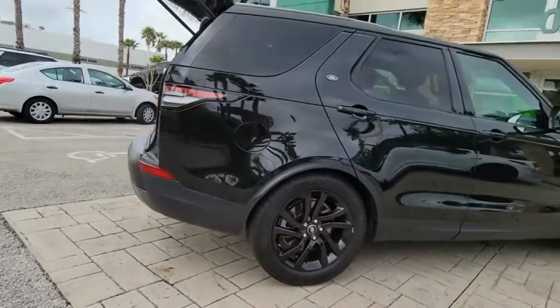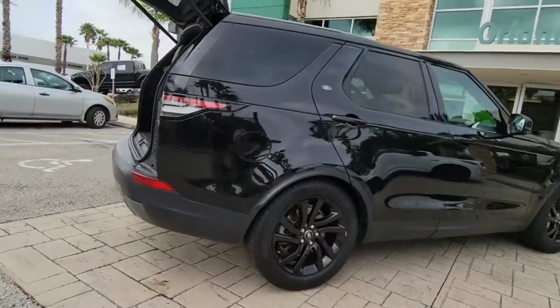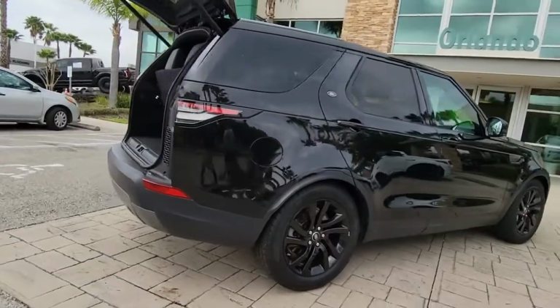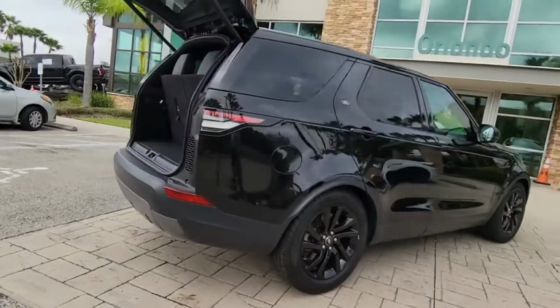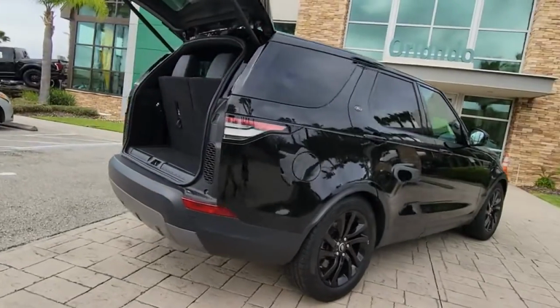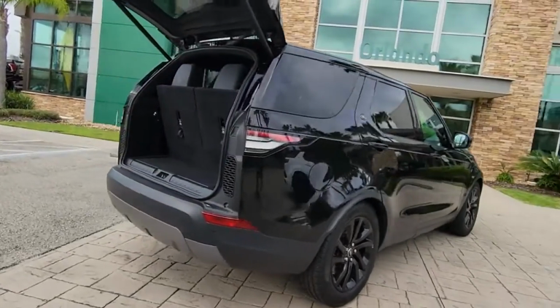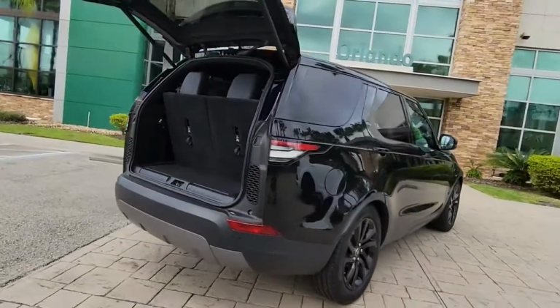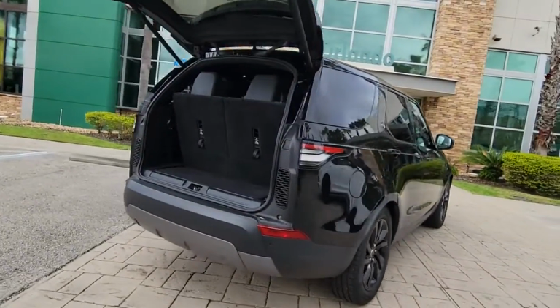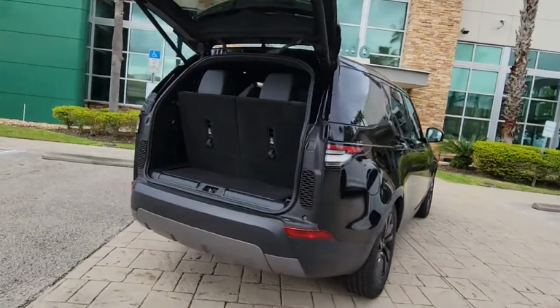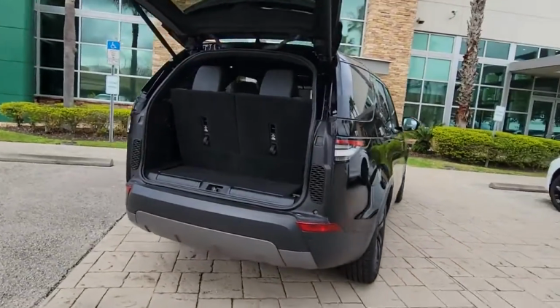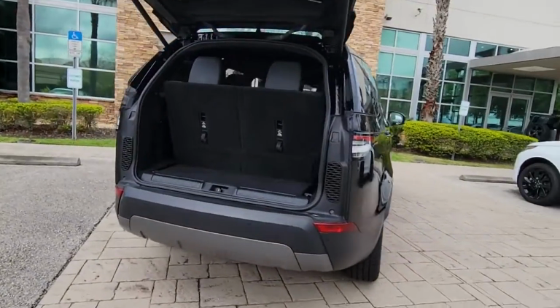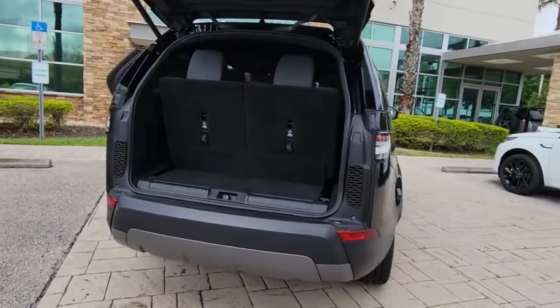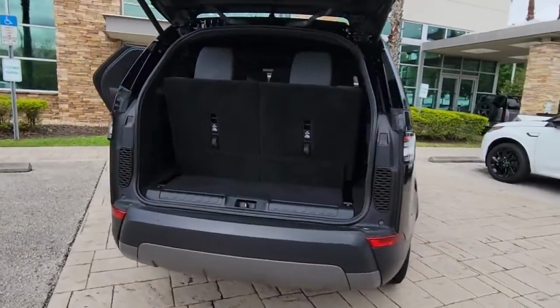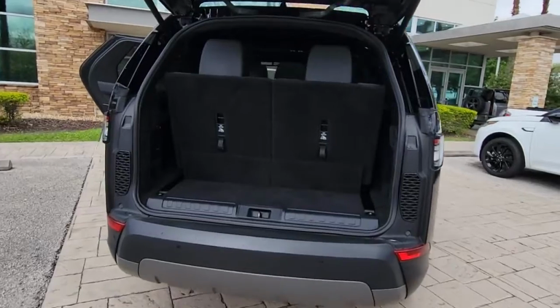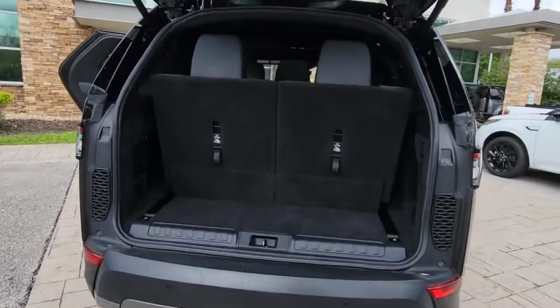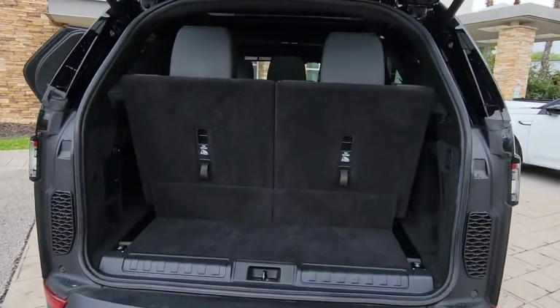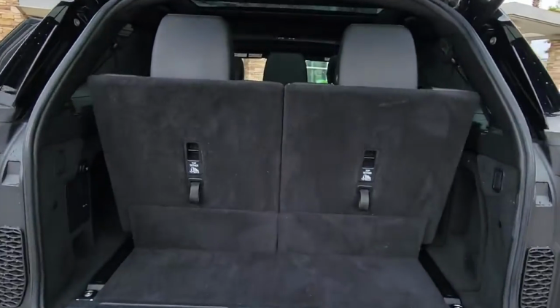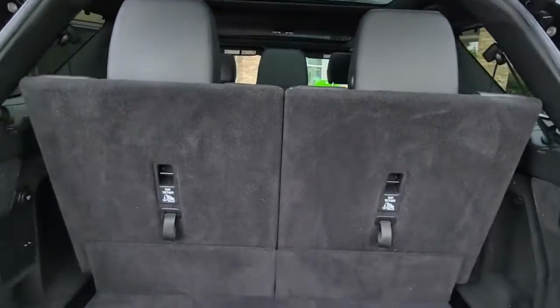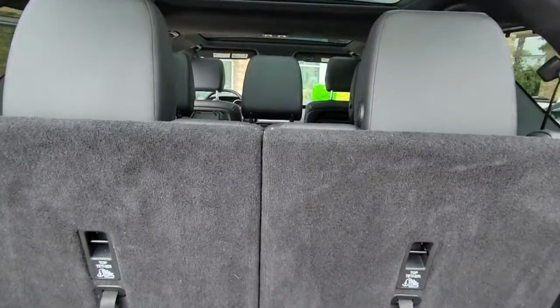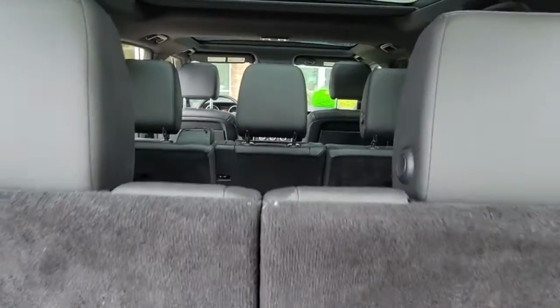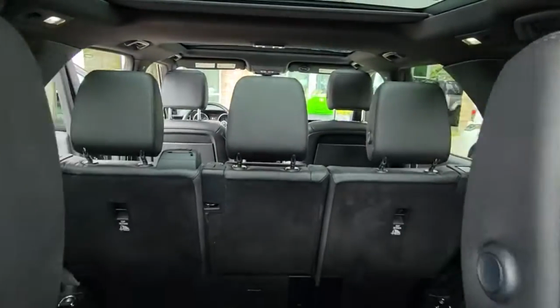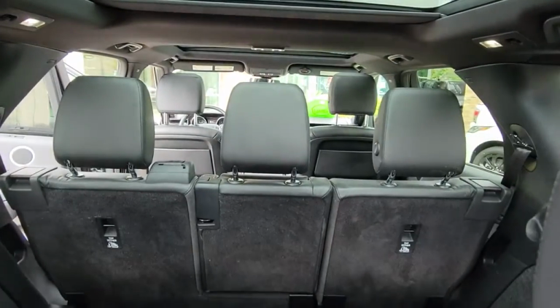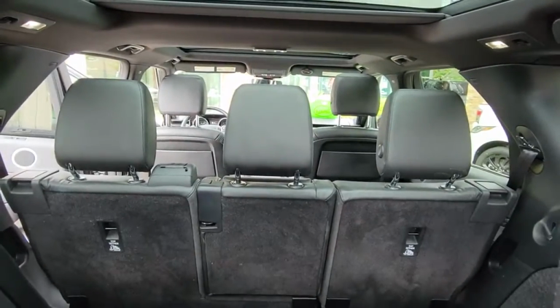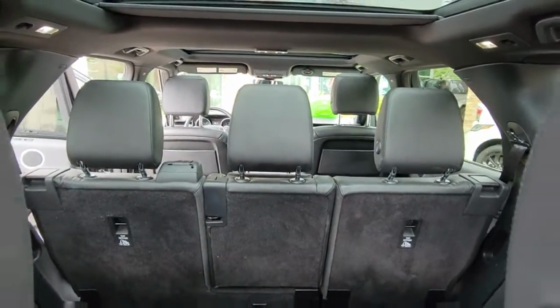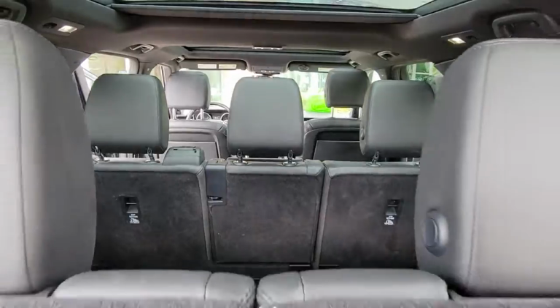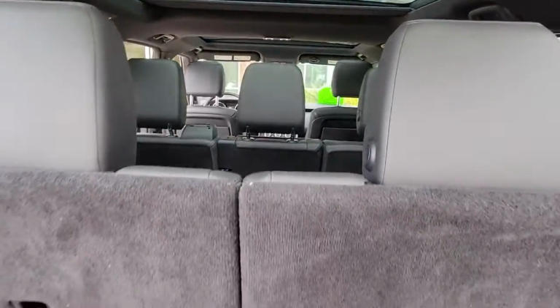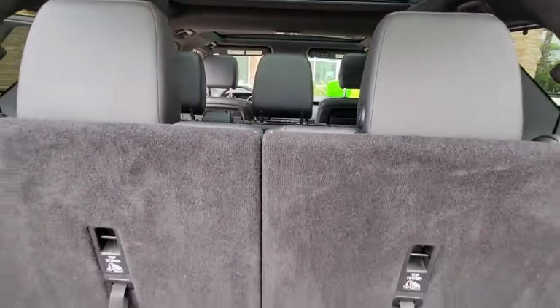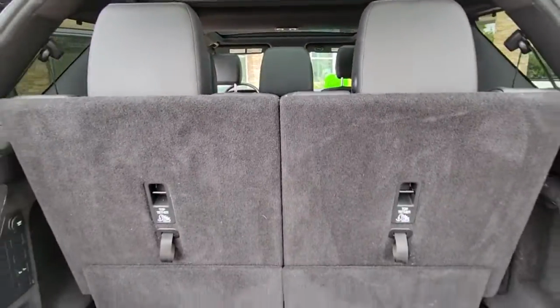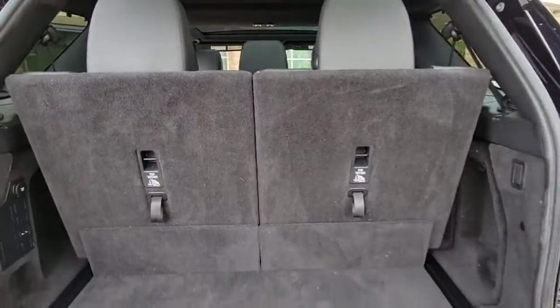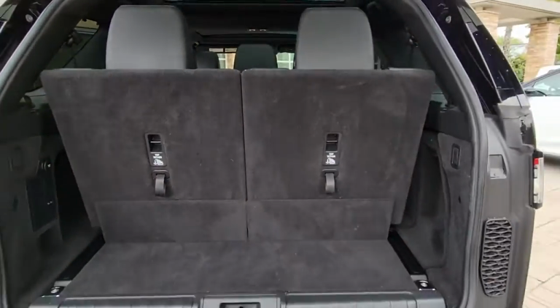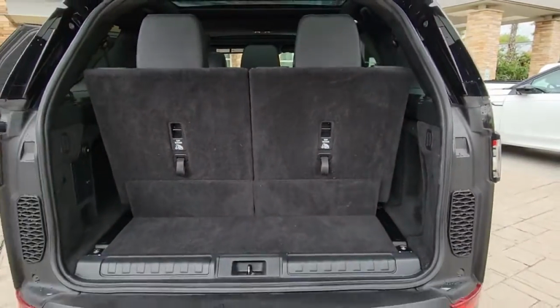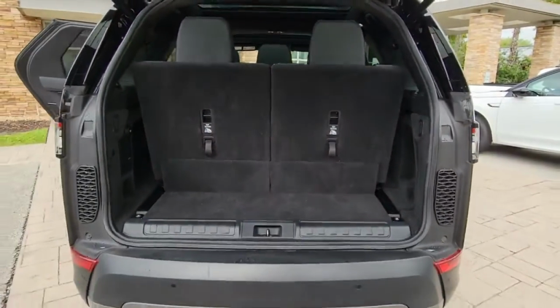Engineered to go anywhere in upper-crust luxury, this large SUV keeps you connected, secure, and more than comfortable so that you can make the most of whatever the journey has in store. These are just some of the great options this vehicle comes with.